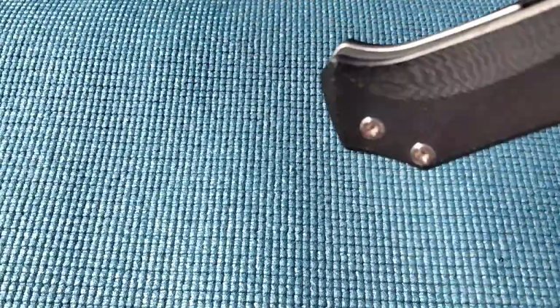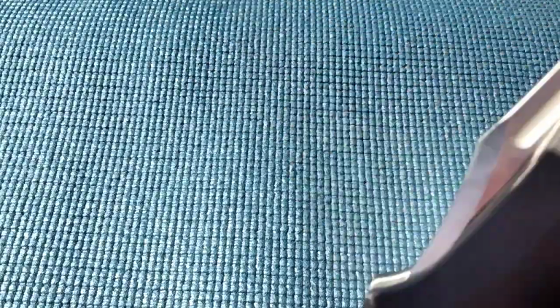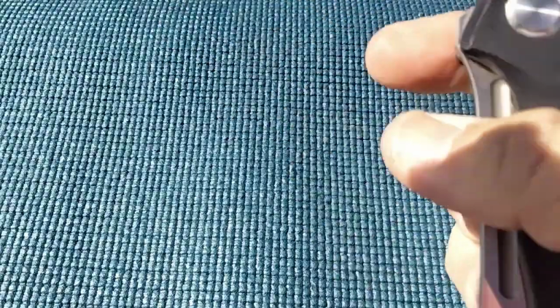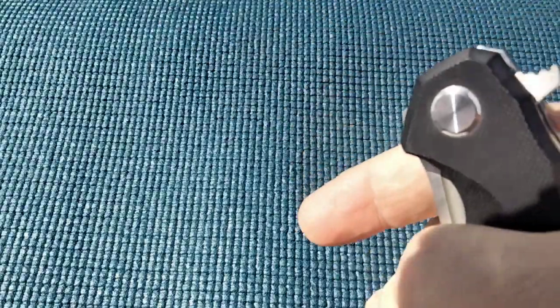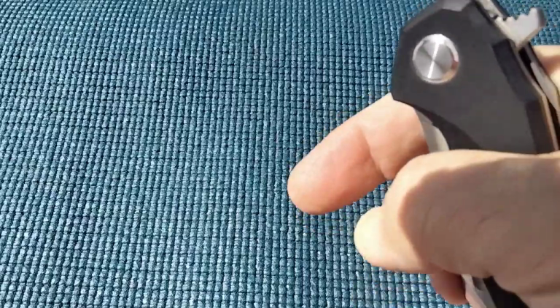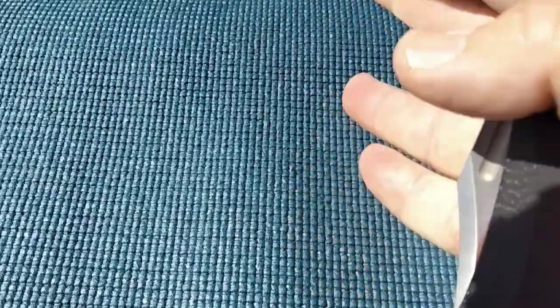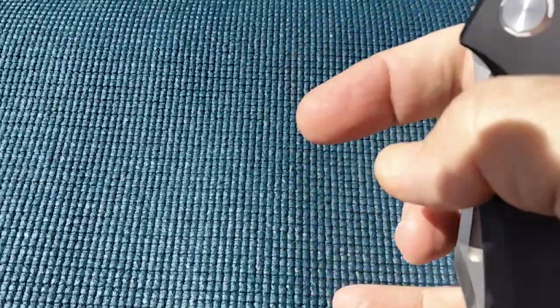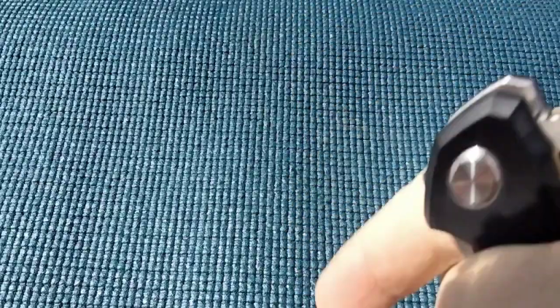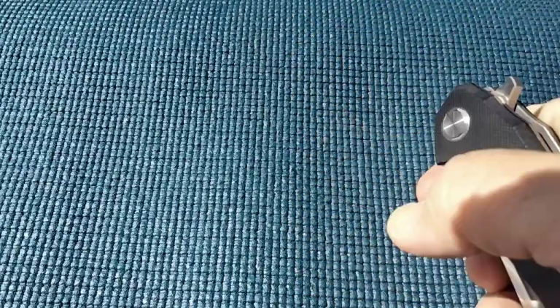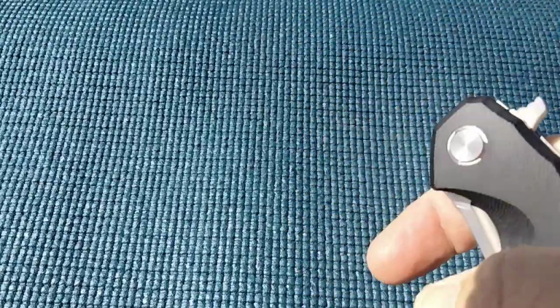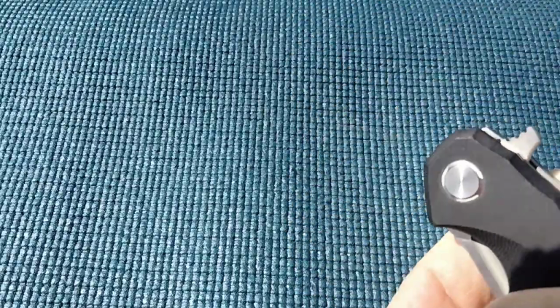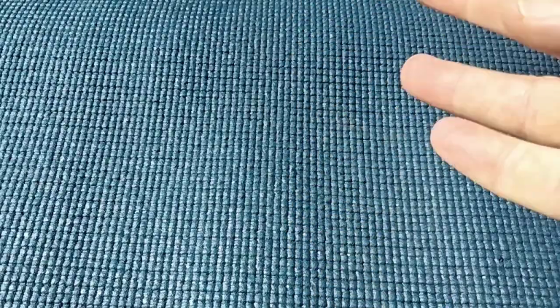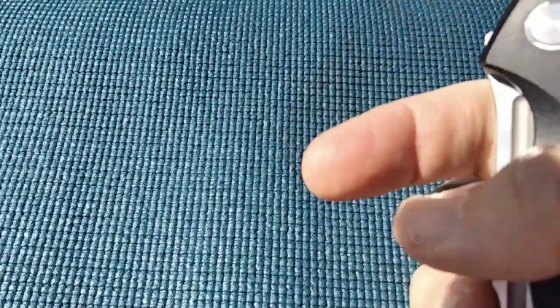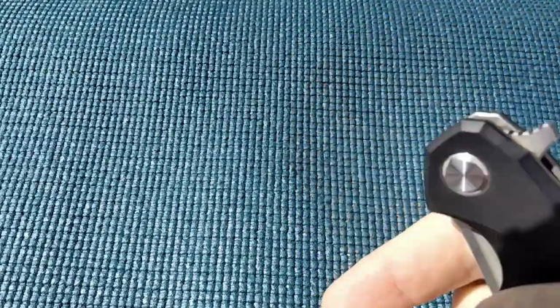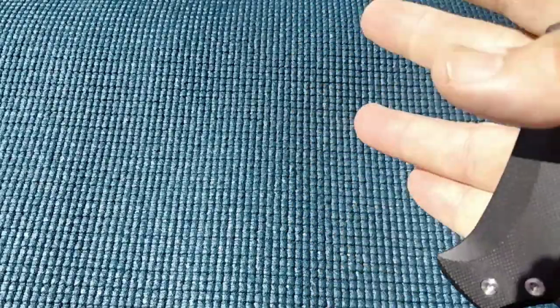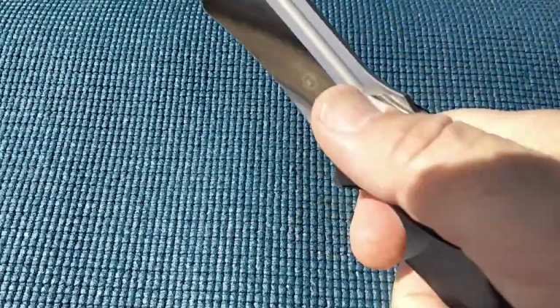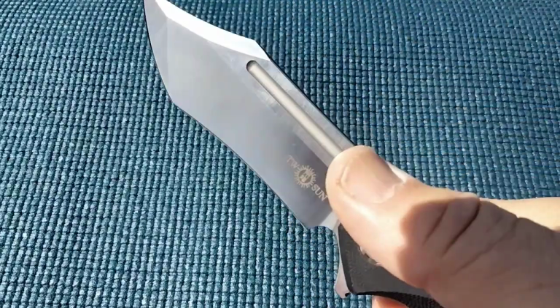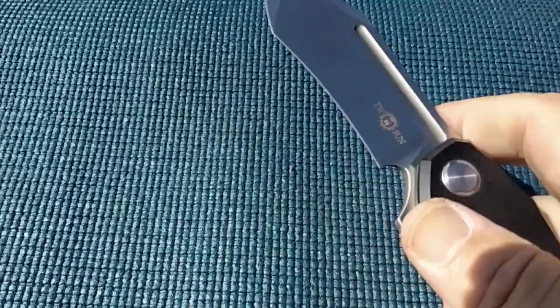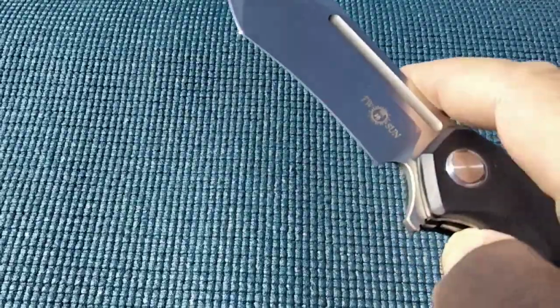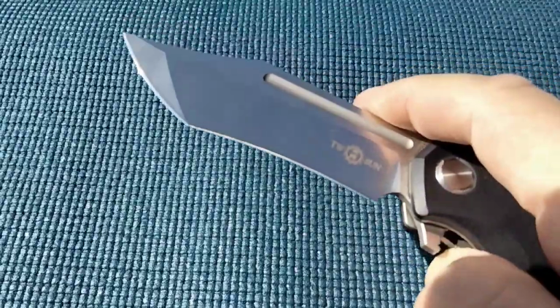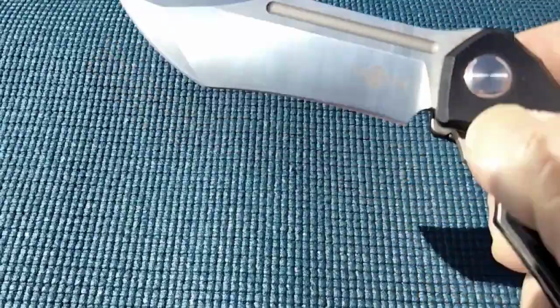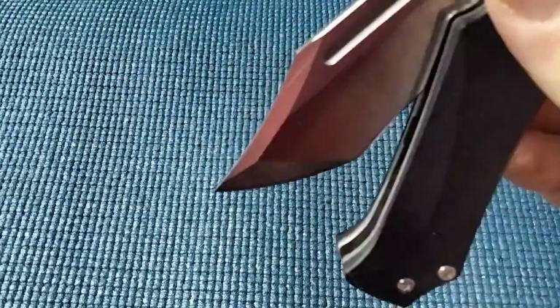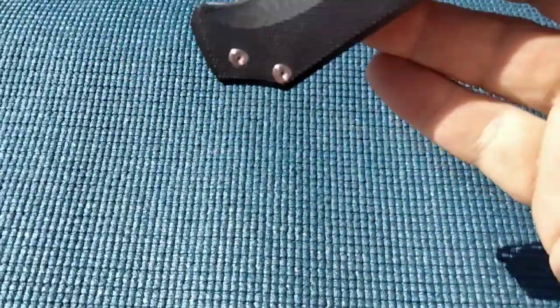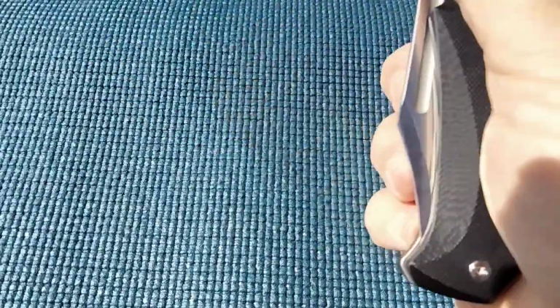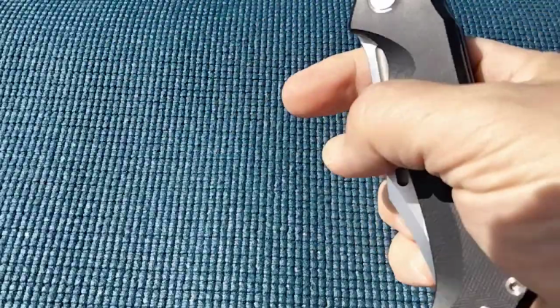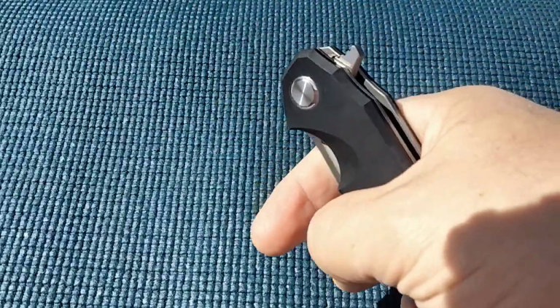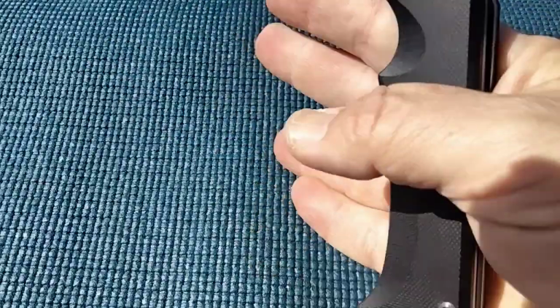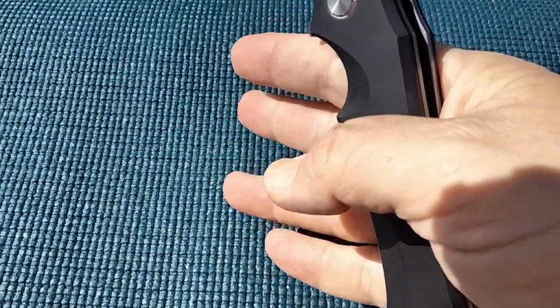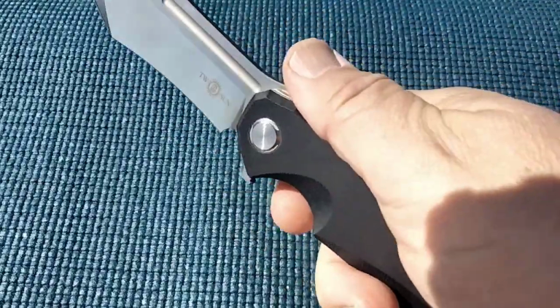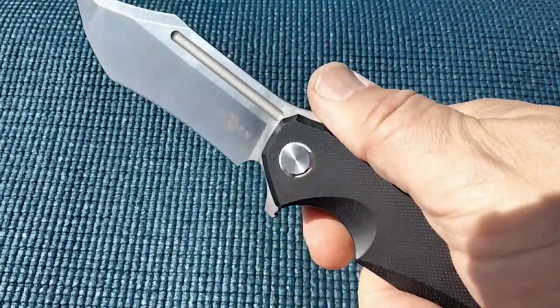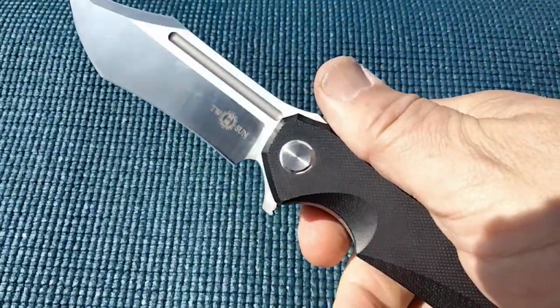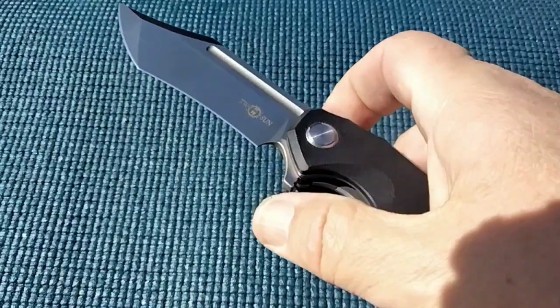It's a very functioning fuller. Once you get in there, you can really snap it.